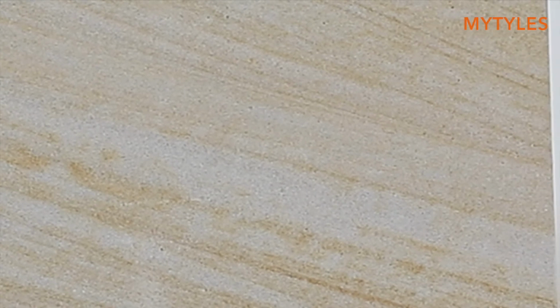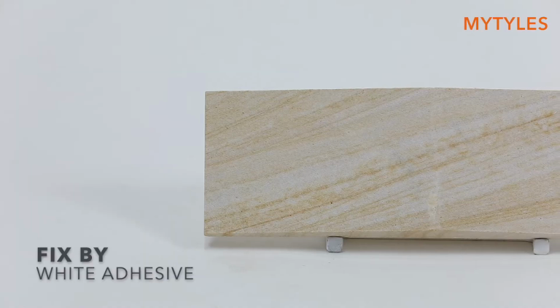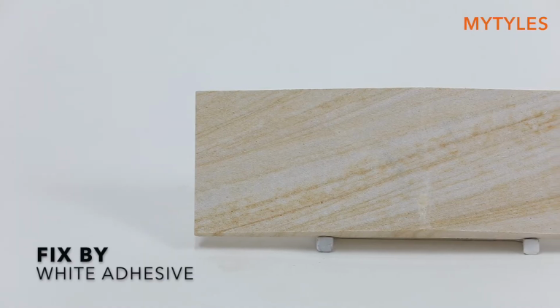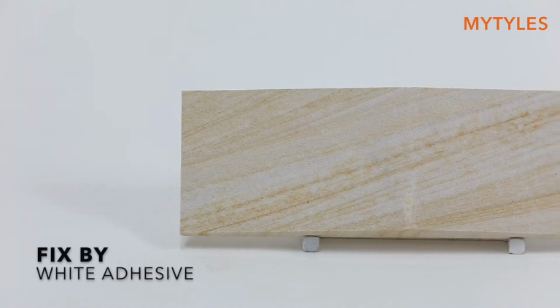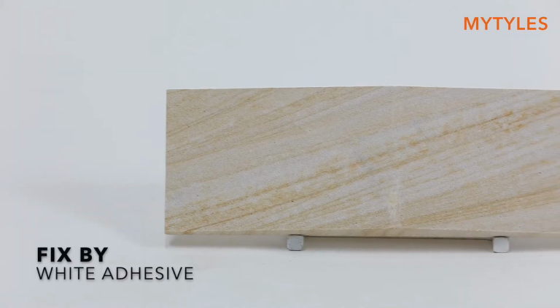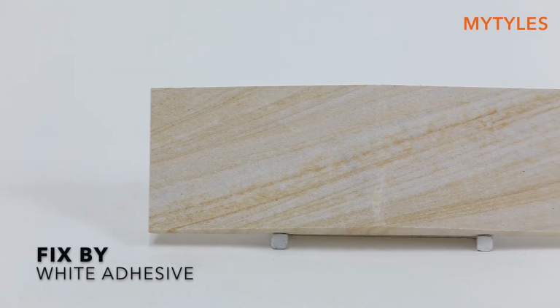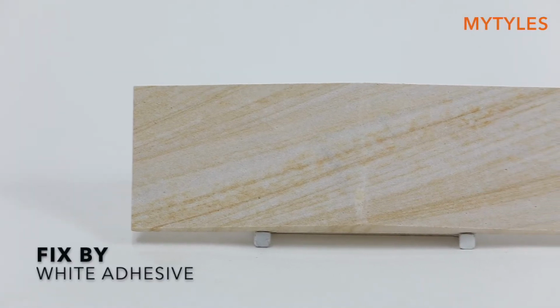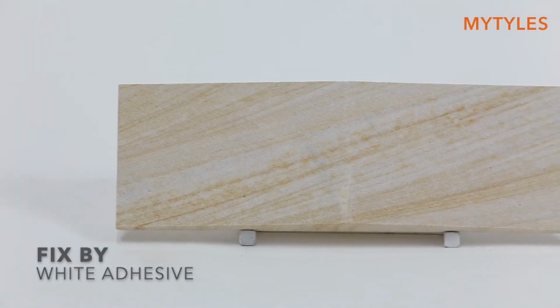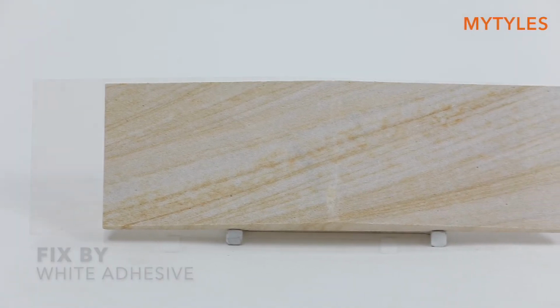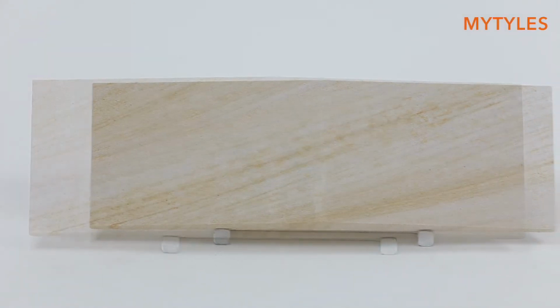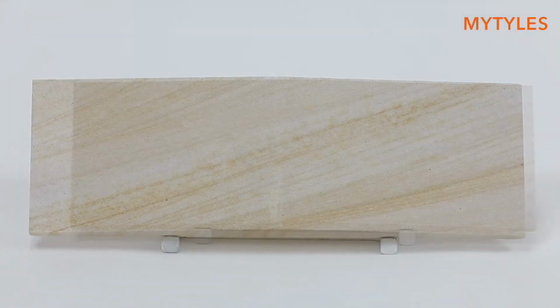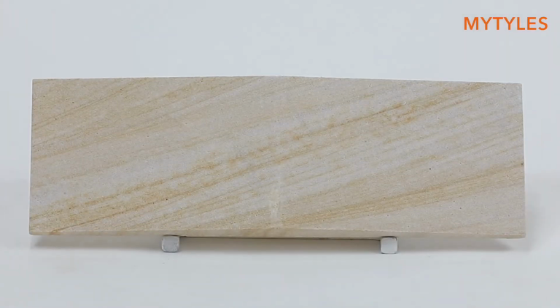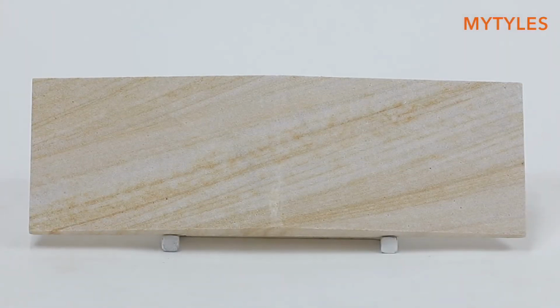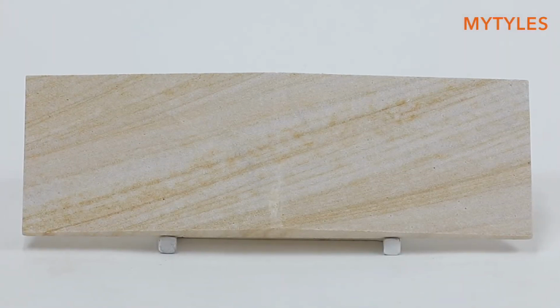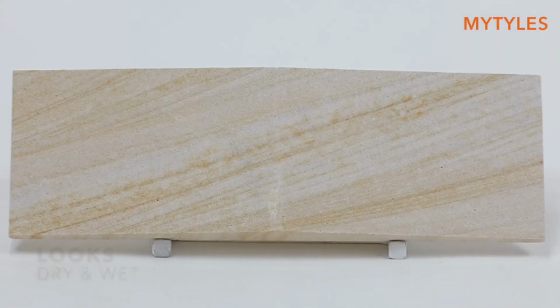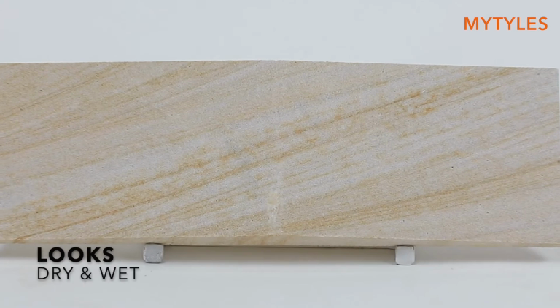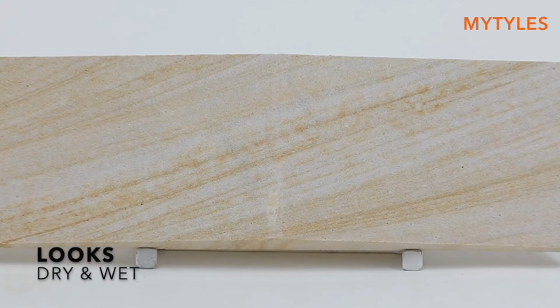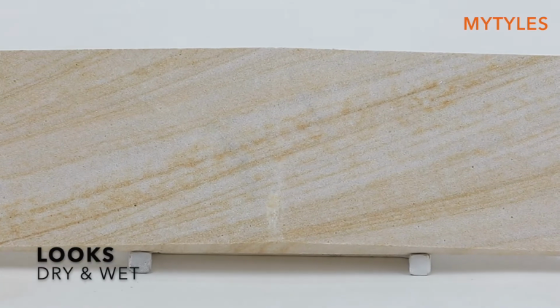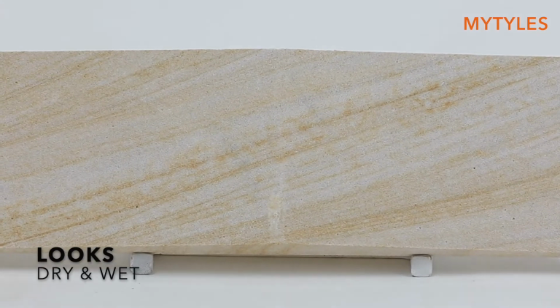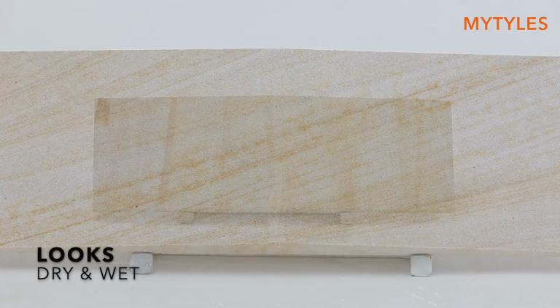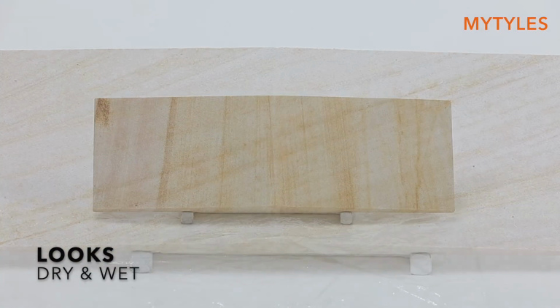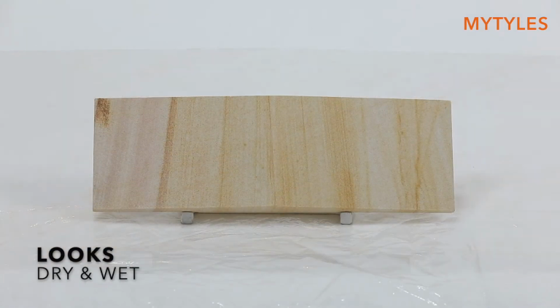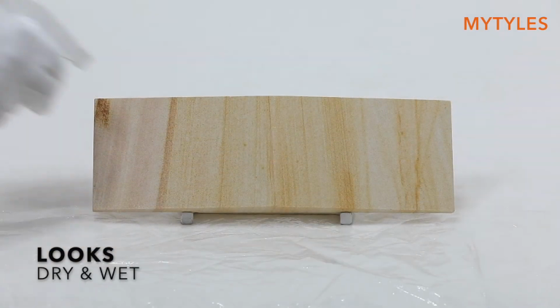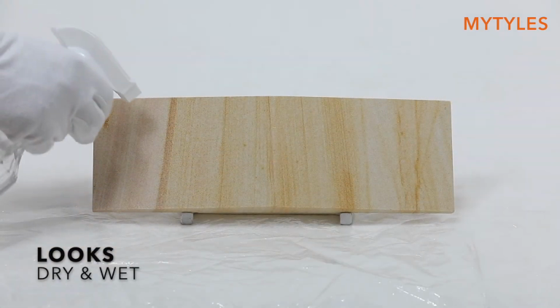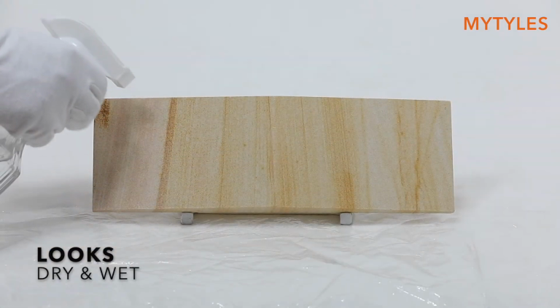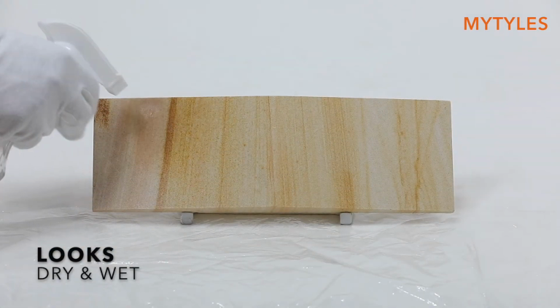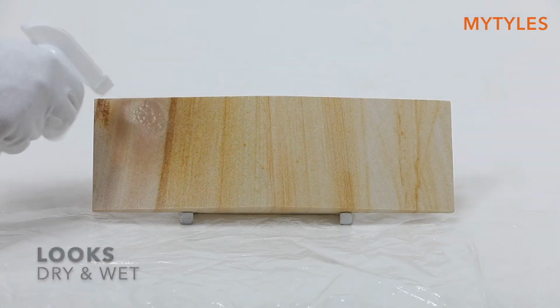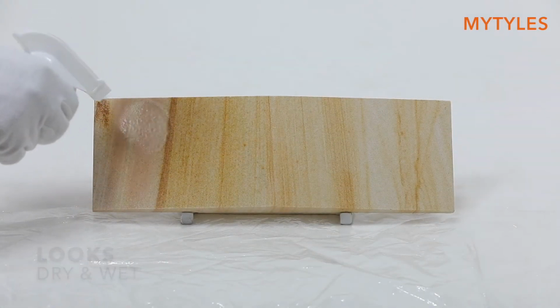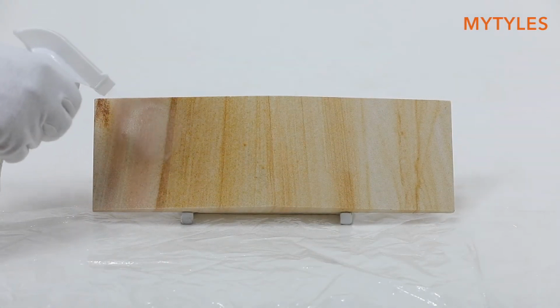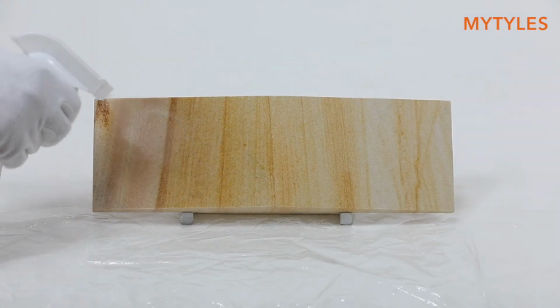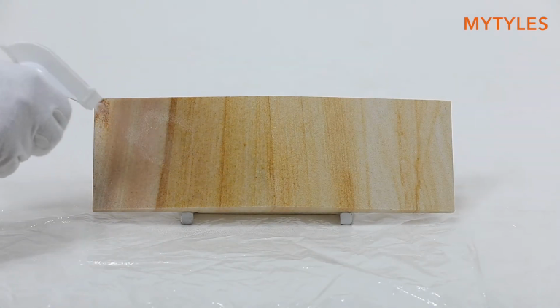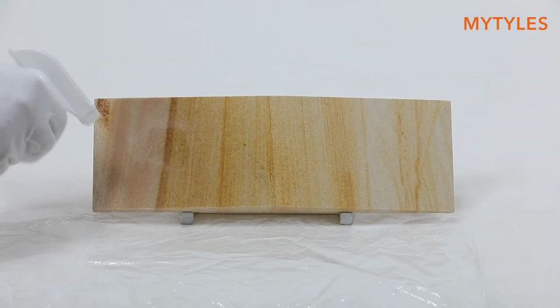You can fix it with a white adhesive. There are two looks to the stone cladding: dry and wet. This is how it looks after the polish.